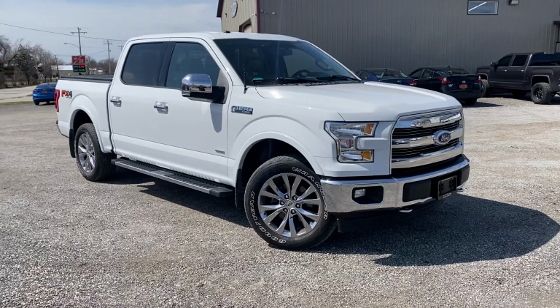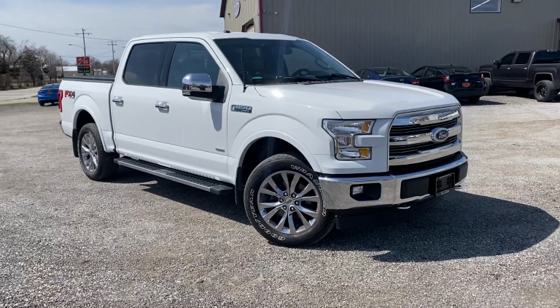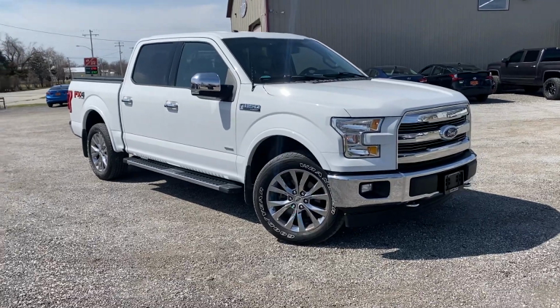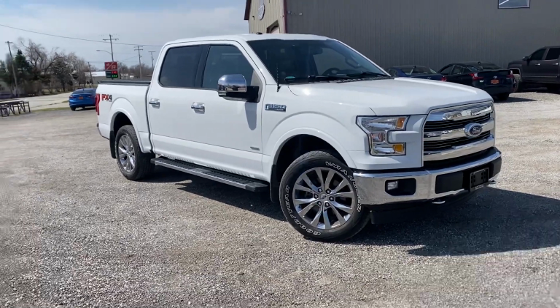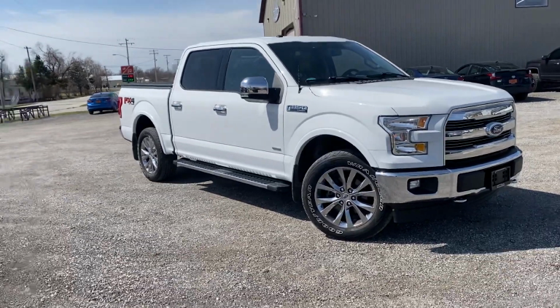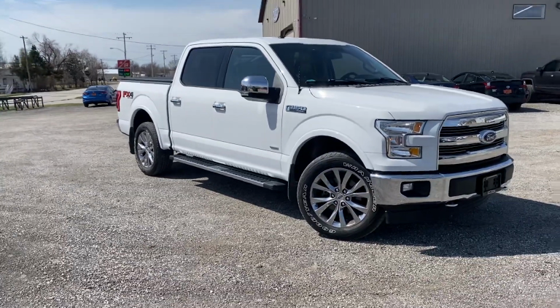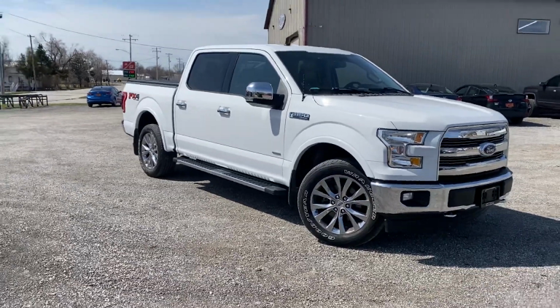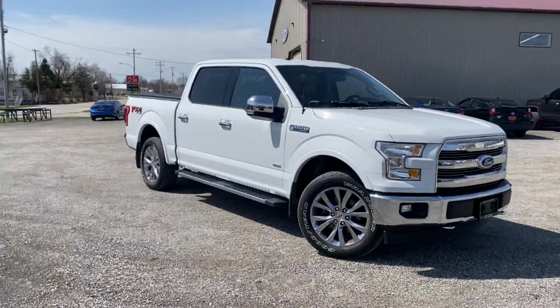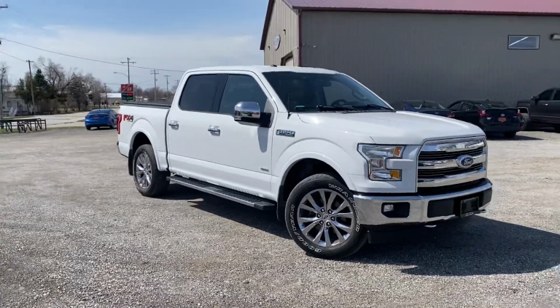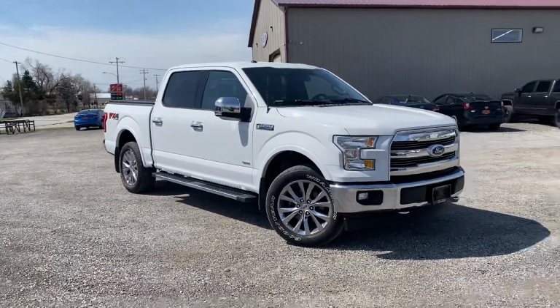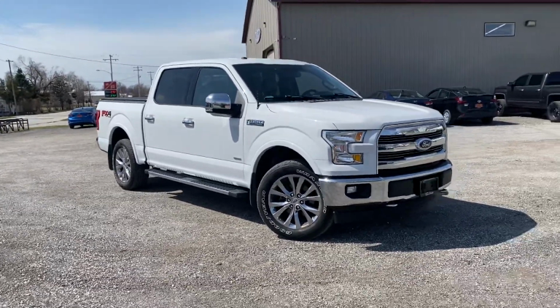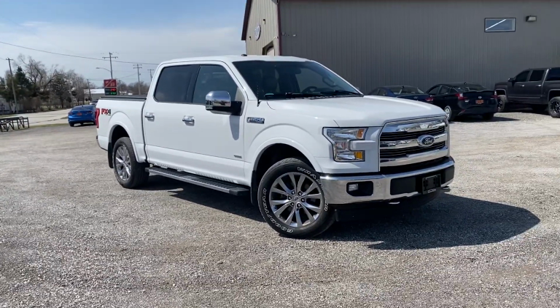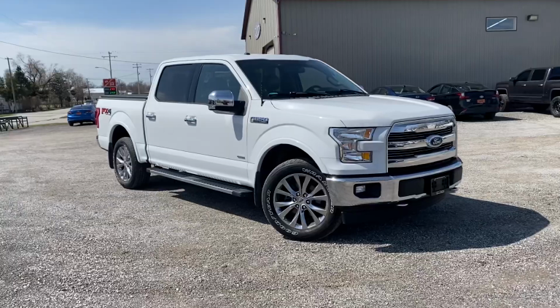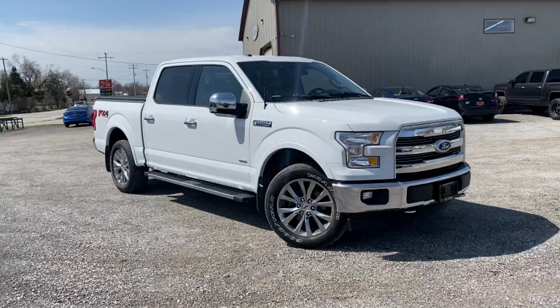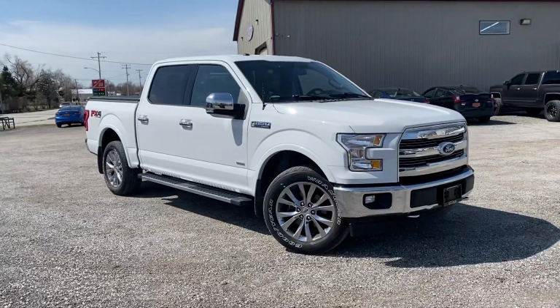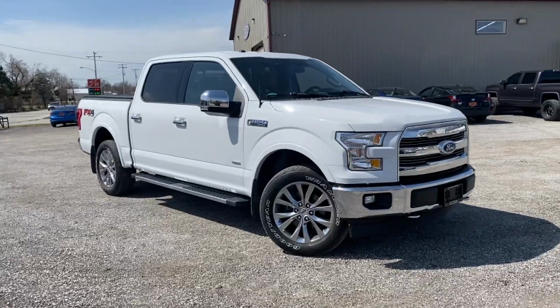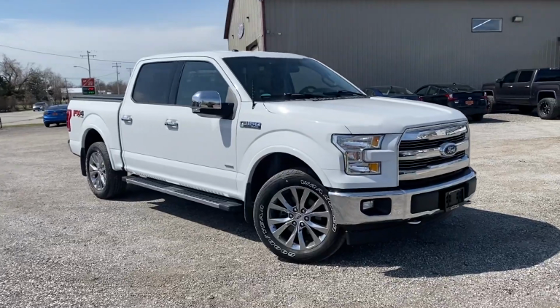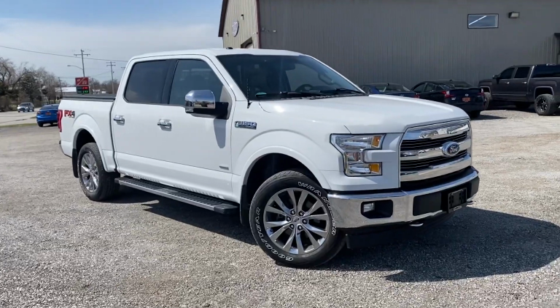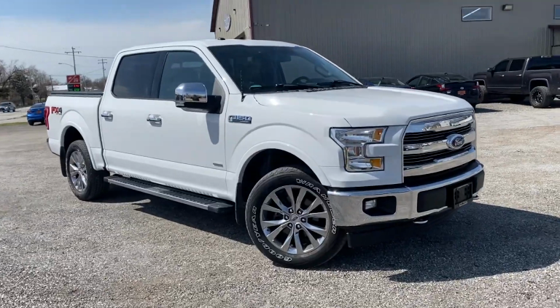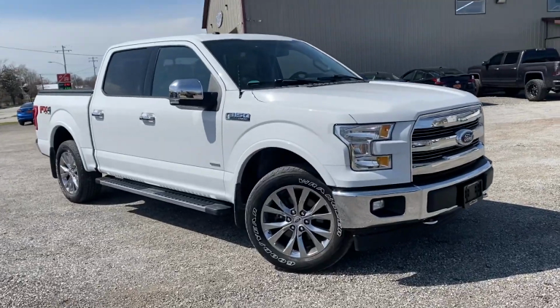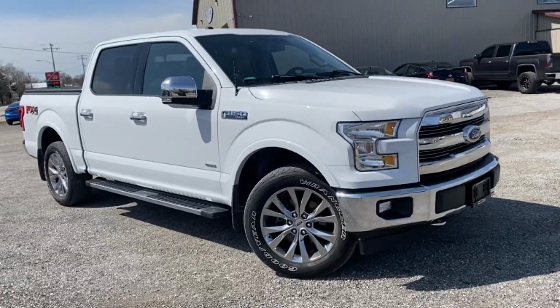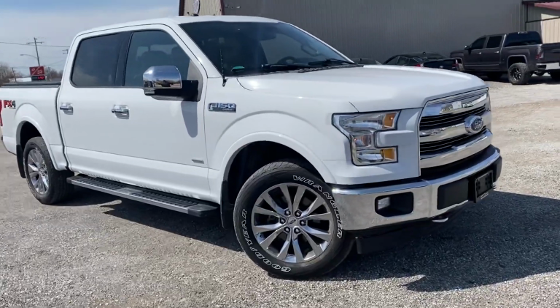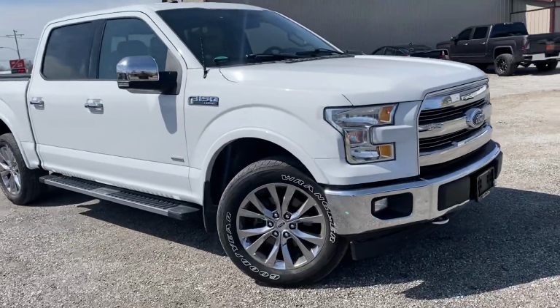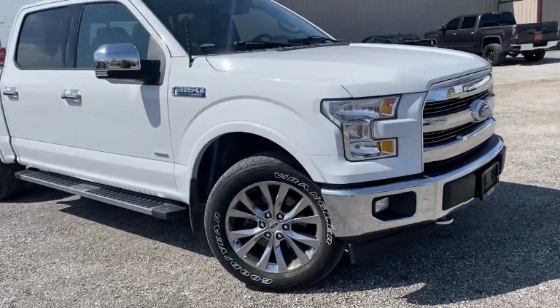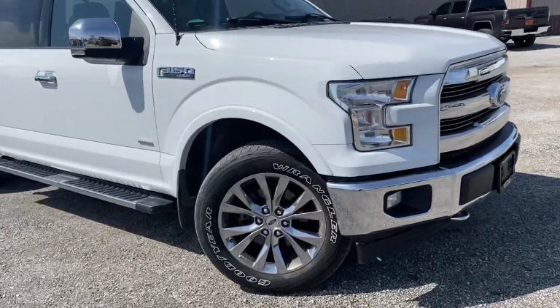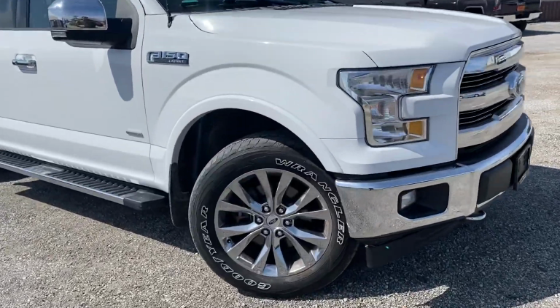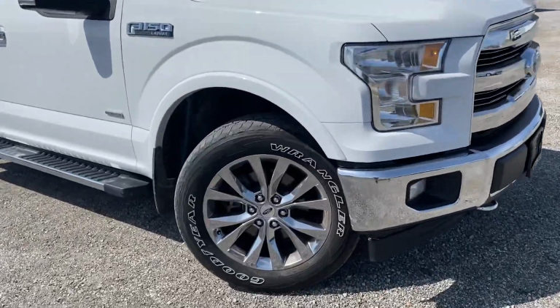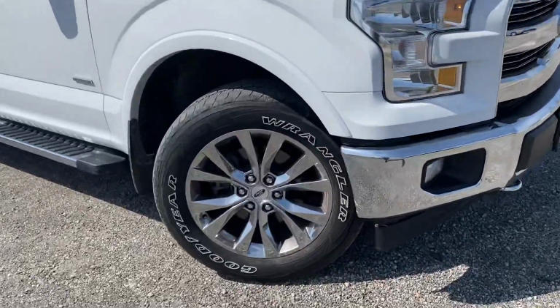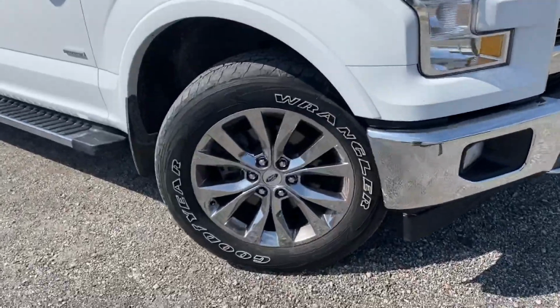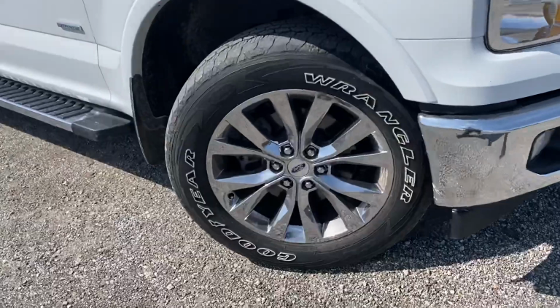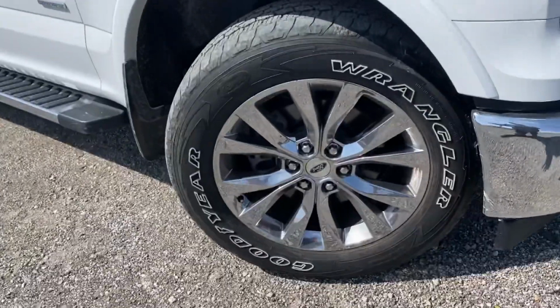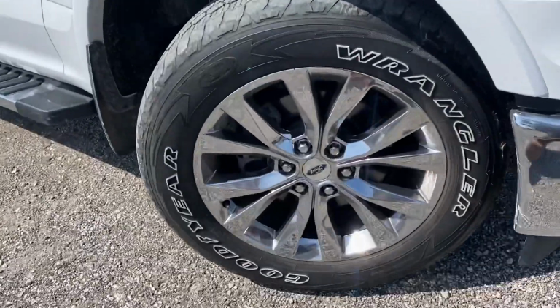Hey guys, this is Tim with Mountains Automotive. Today I have a 2017 Ford F-150 Lariat, Clean Carfax, one owner. I'm going to walk you around it and show you some features on the truck.